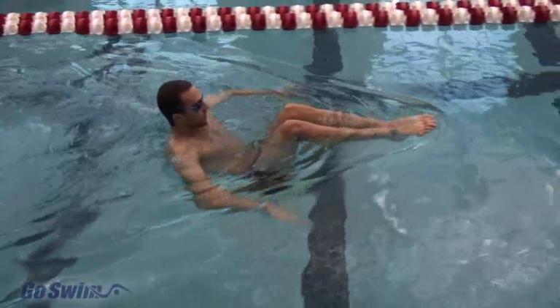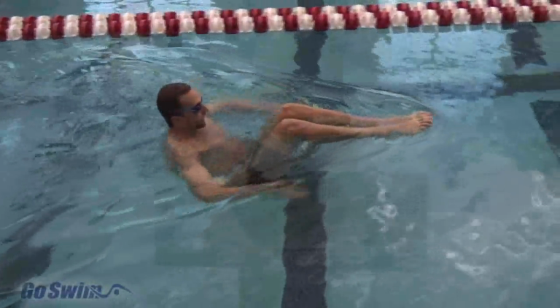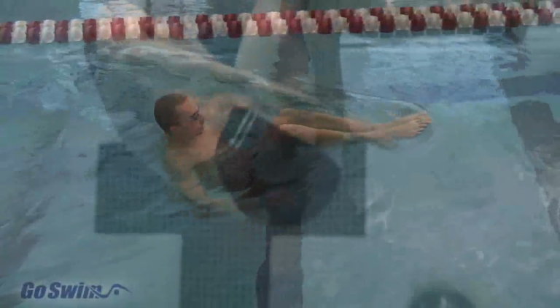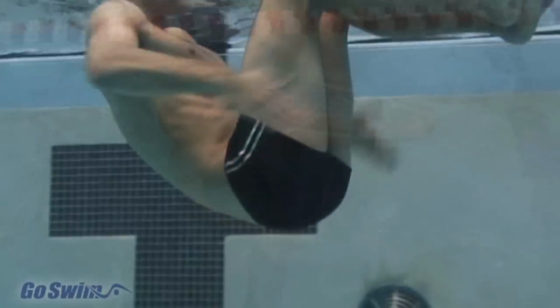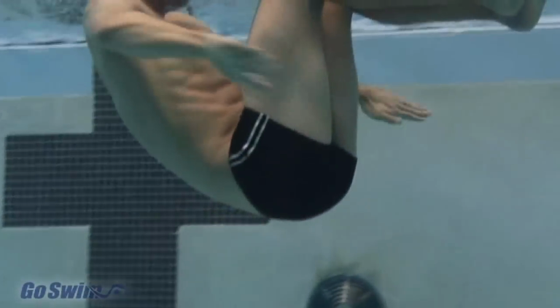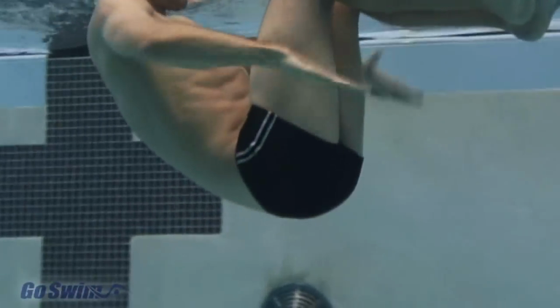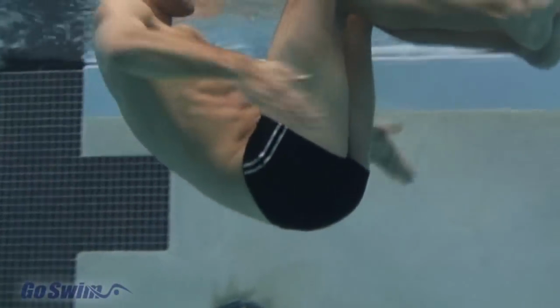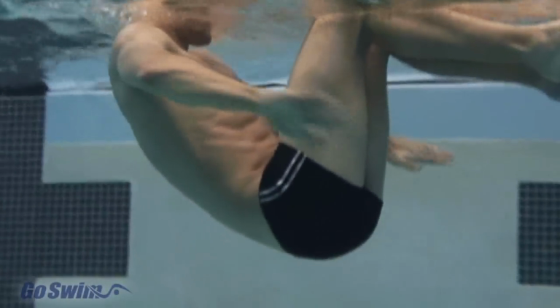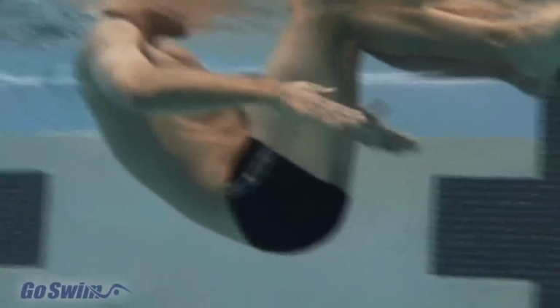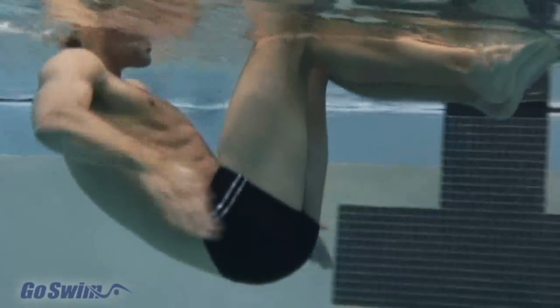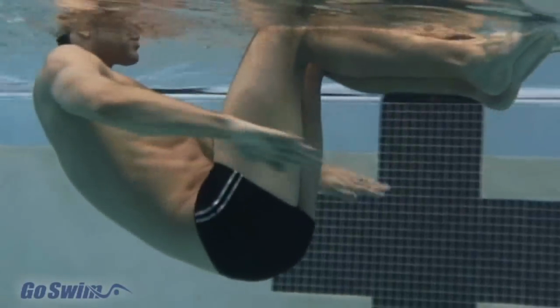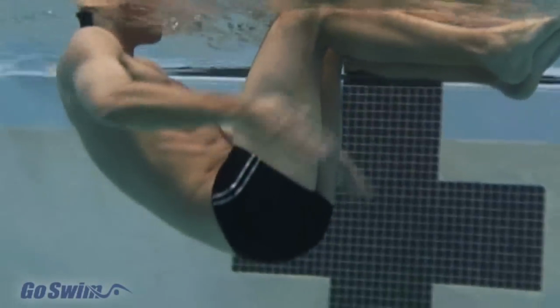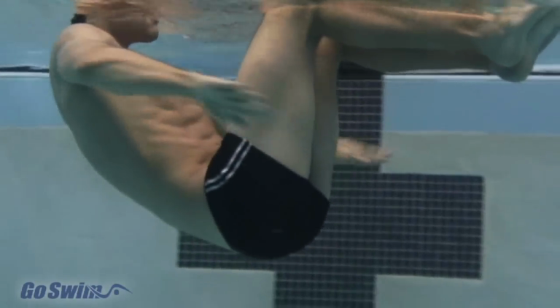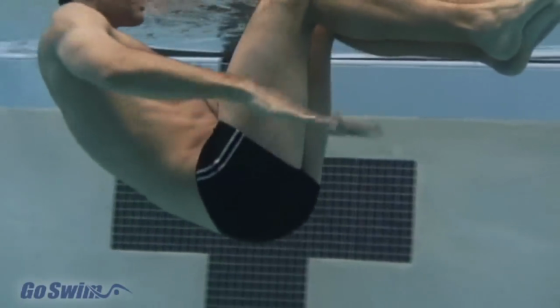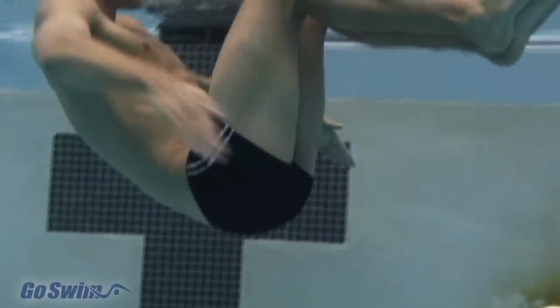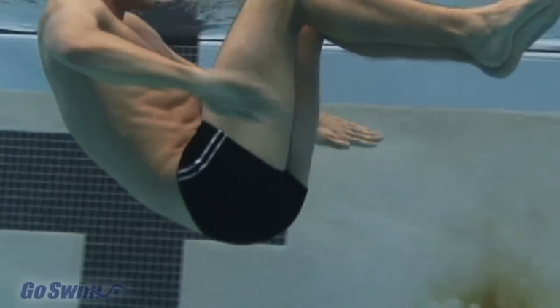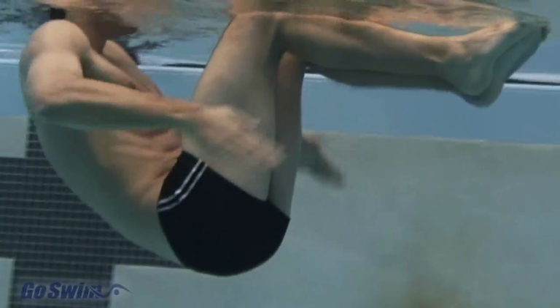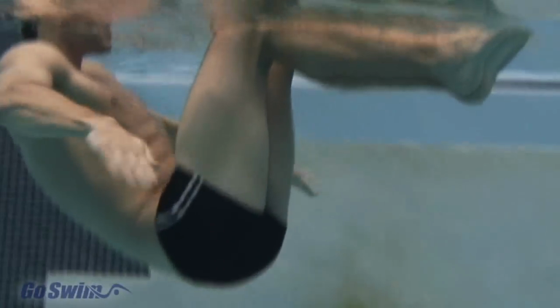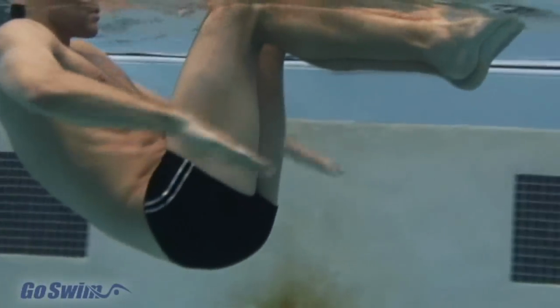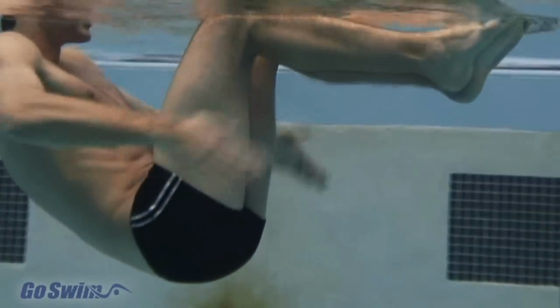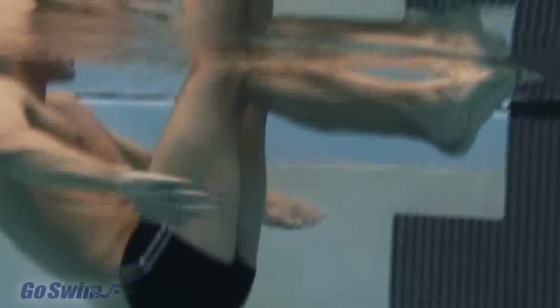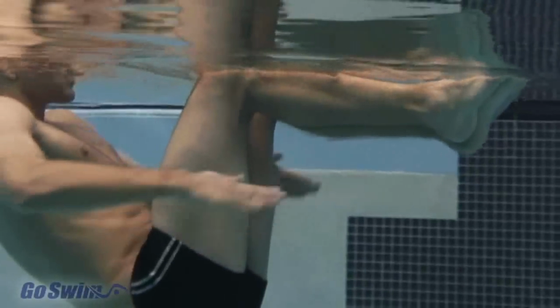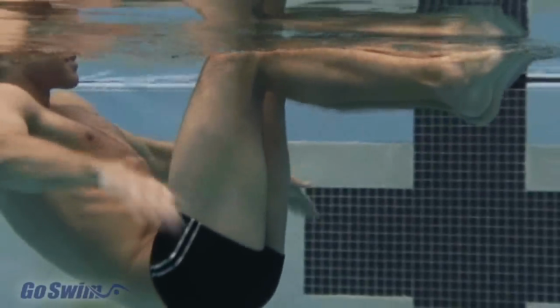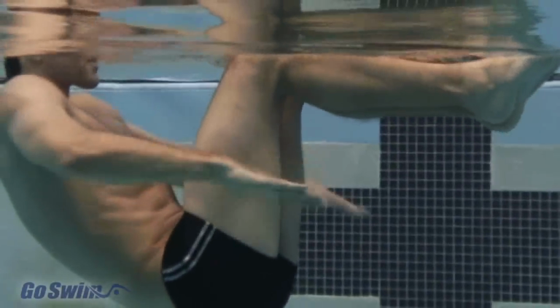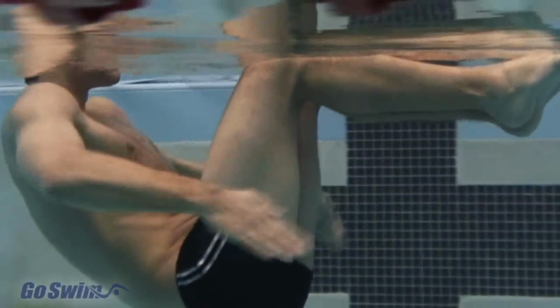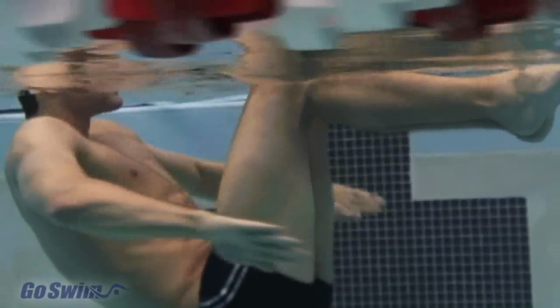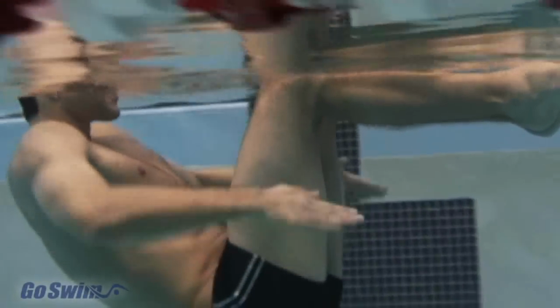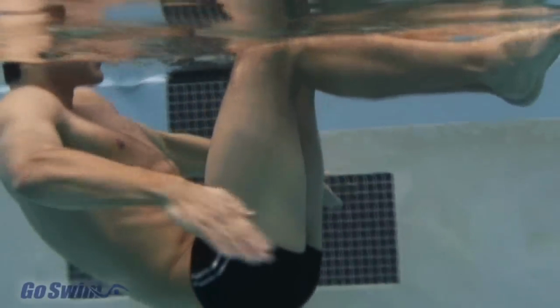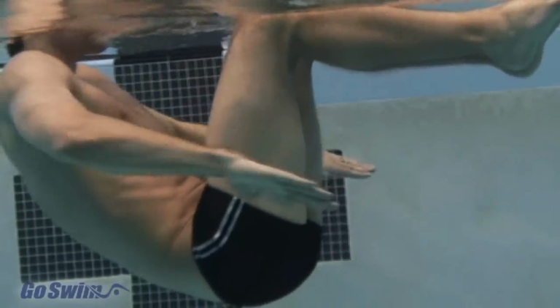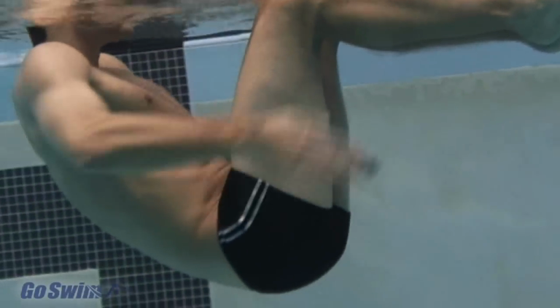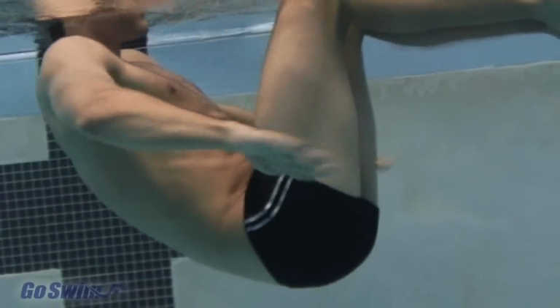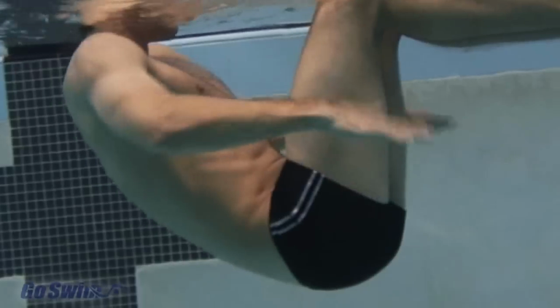Why do it? Sit Skull is a great way to work out while learning how to use your hands properly. It demands that you connect with the water, and it works not only your forearms, but also your abs.